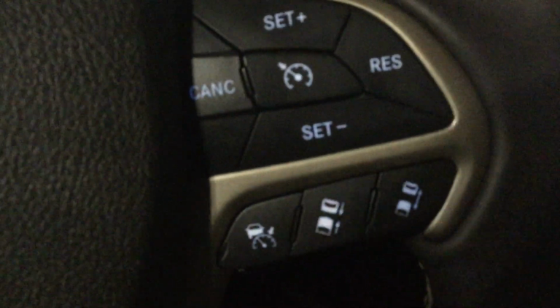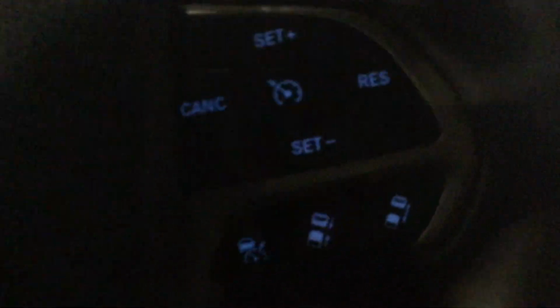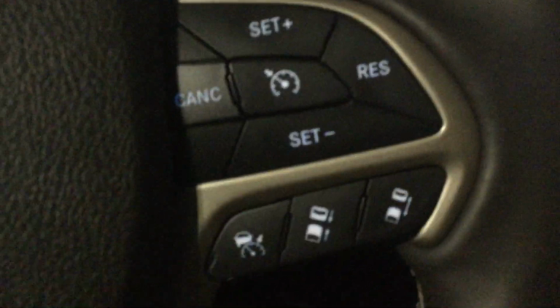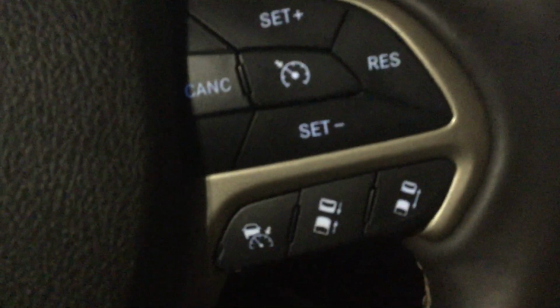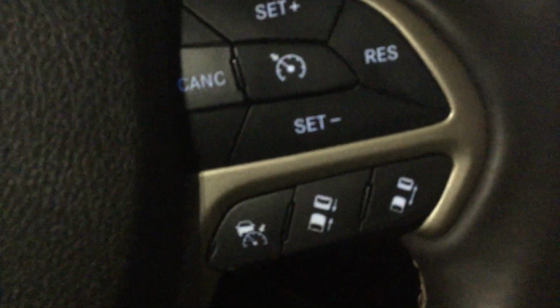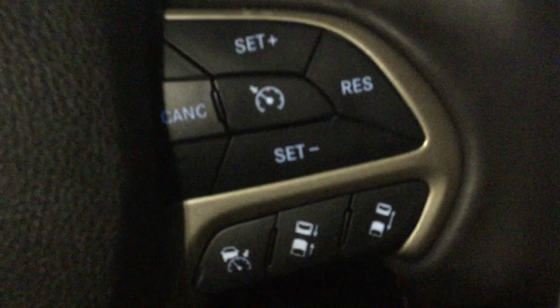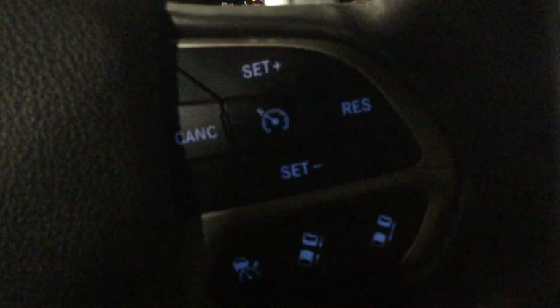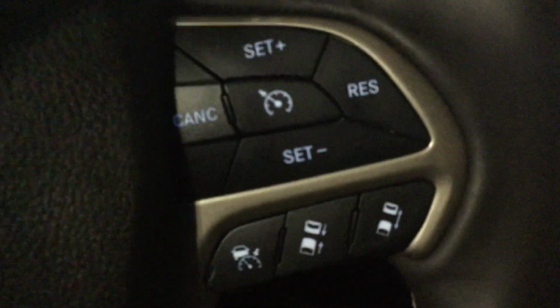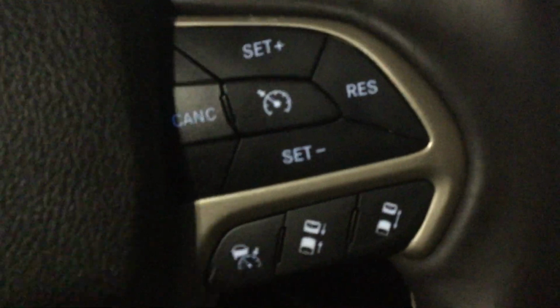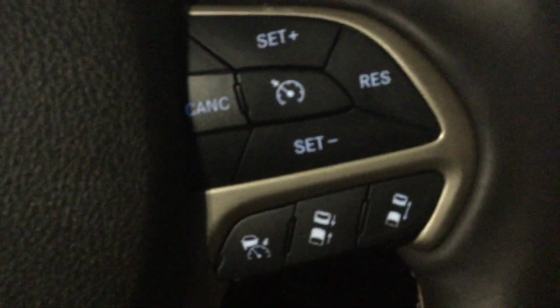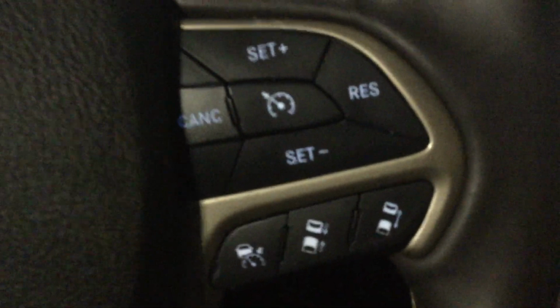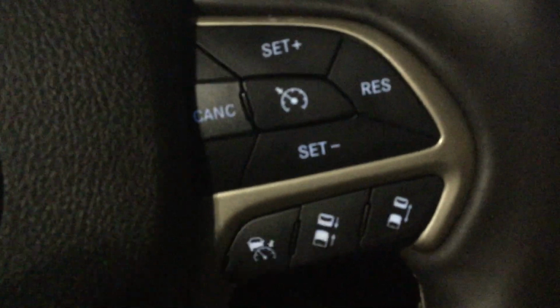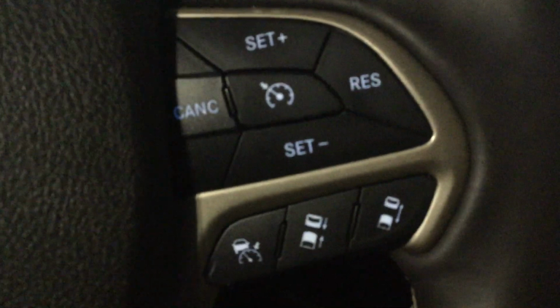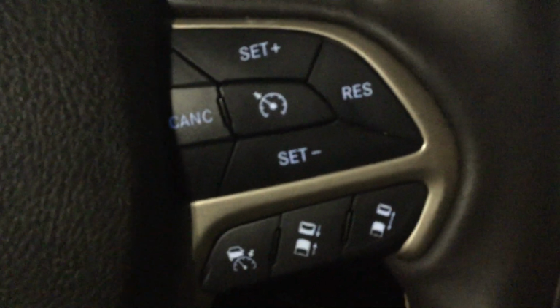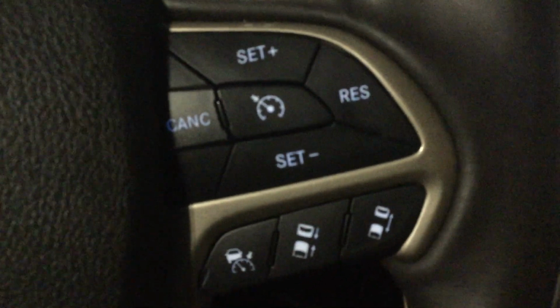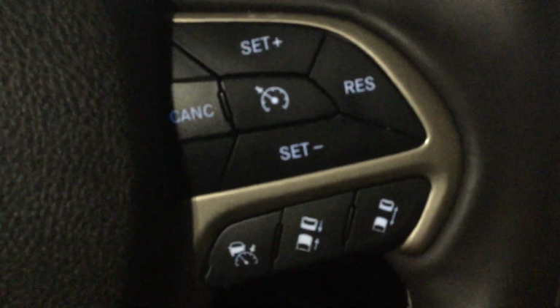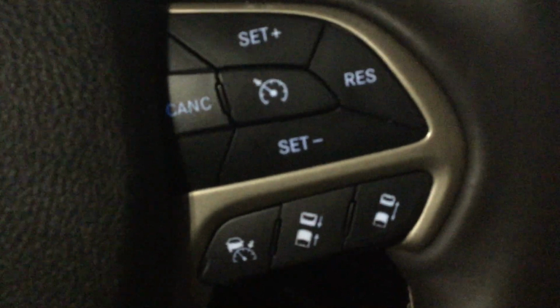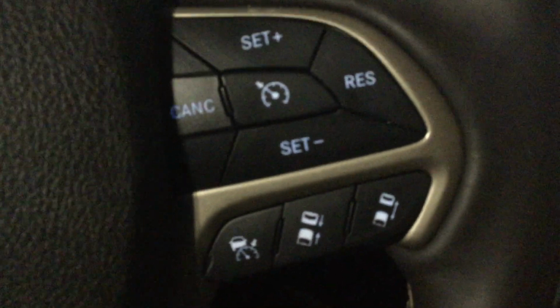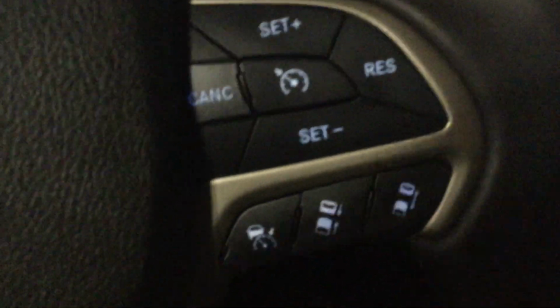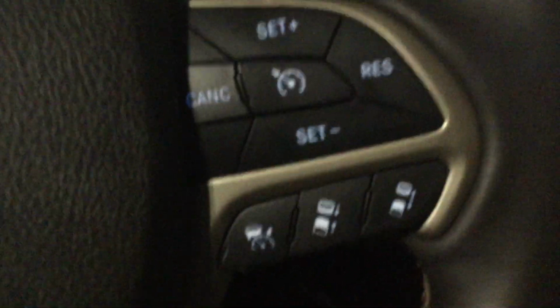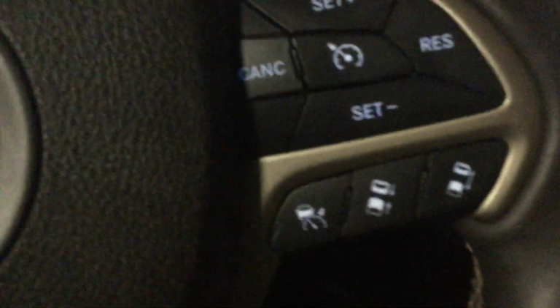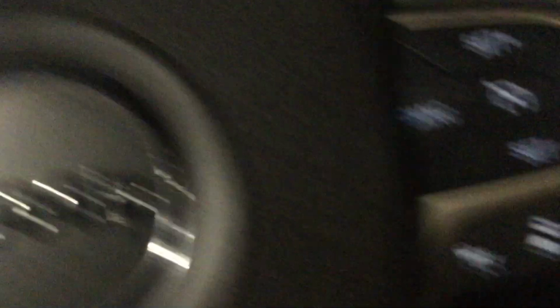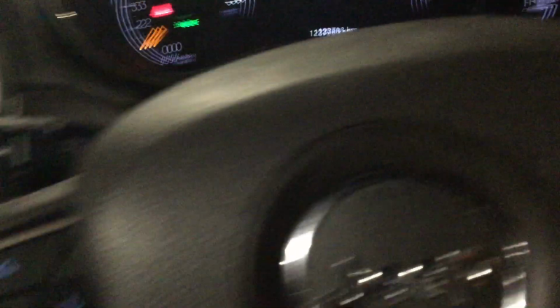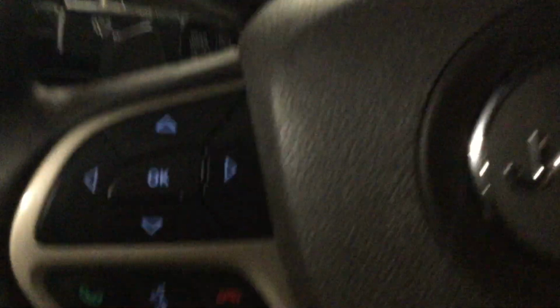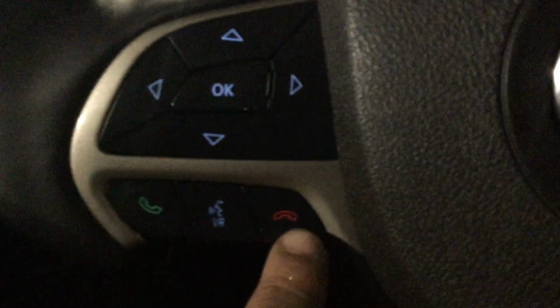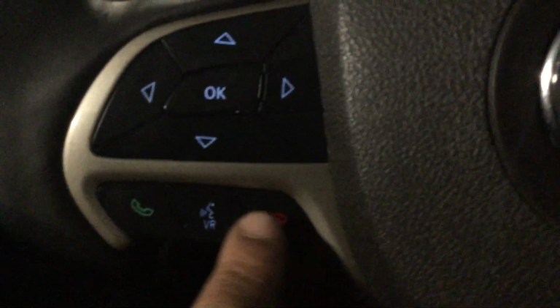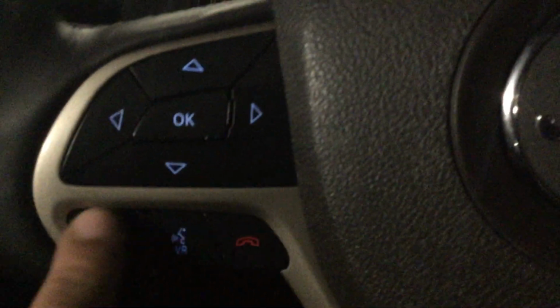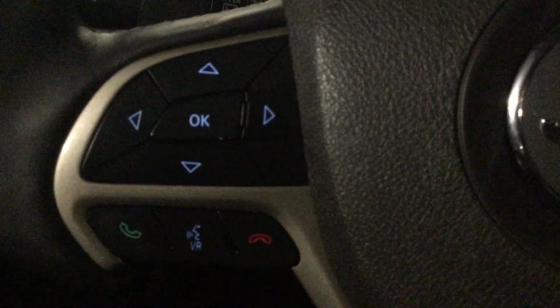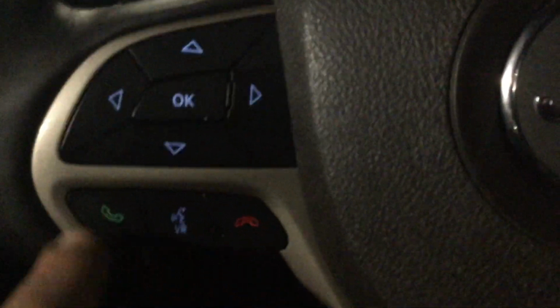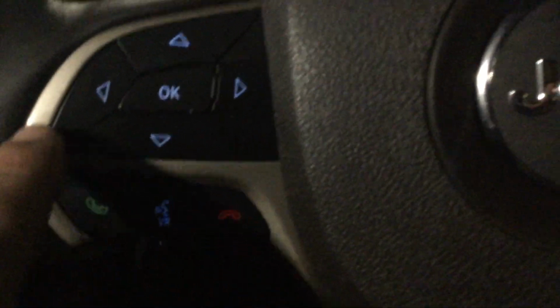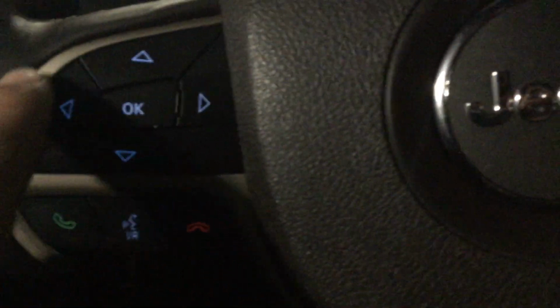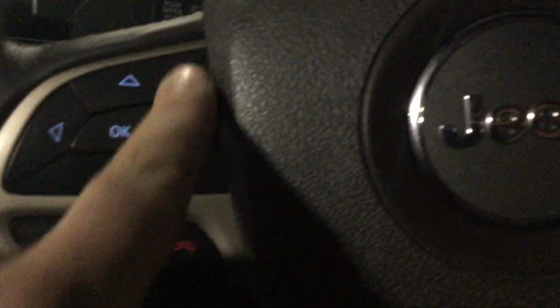What adaptive cruise control means is: if a car in front of you slows down, your car will slow down on cruise control. If the car in front of you speeds up, your car will speed up to match.